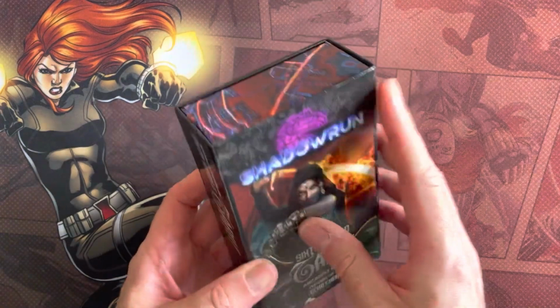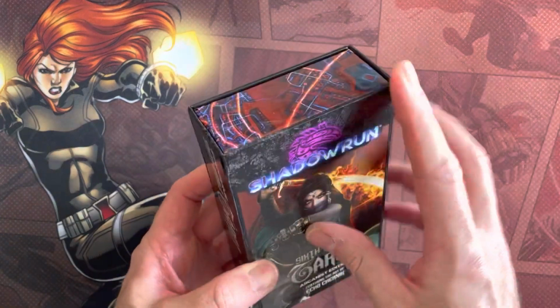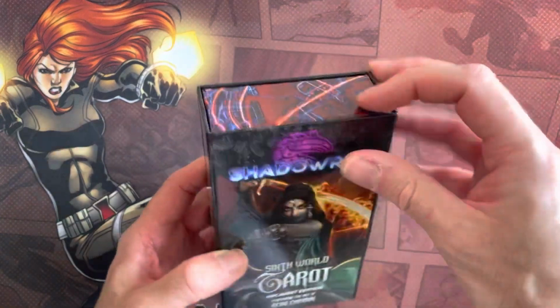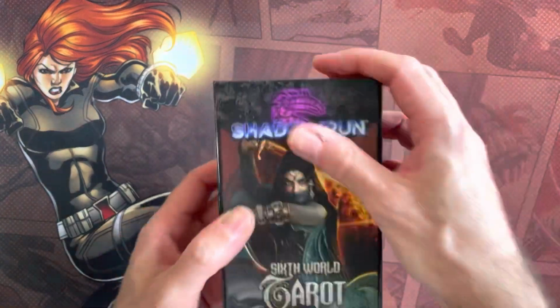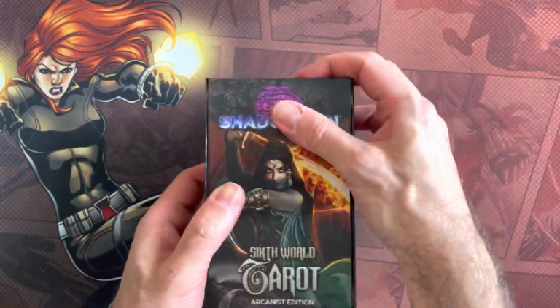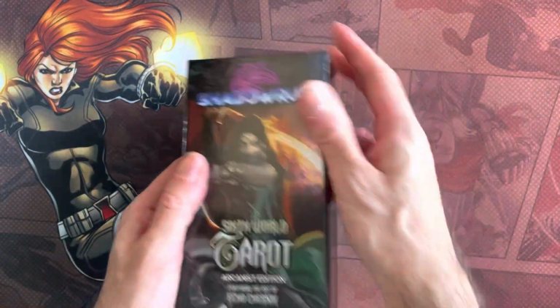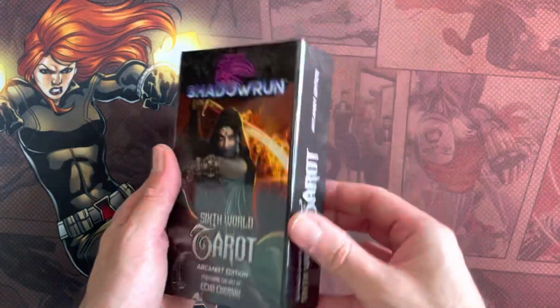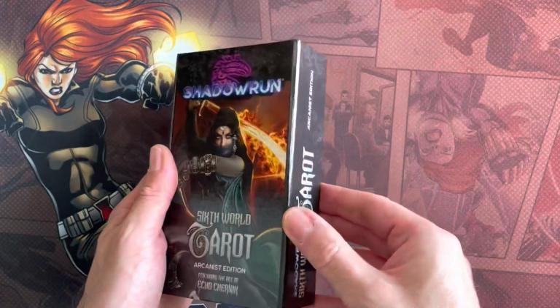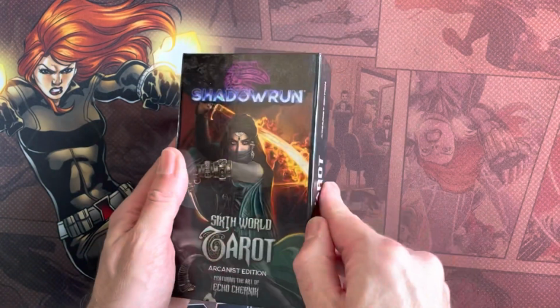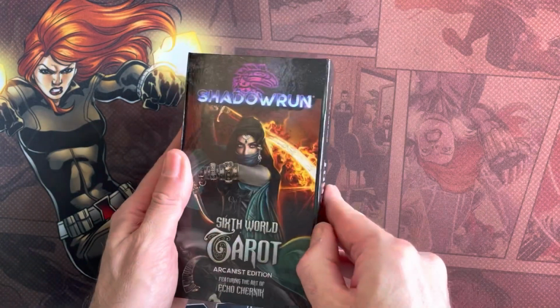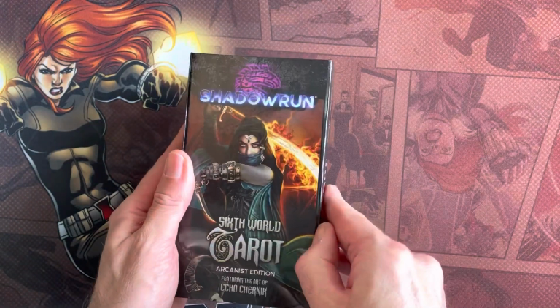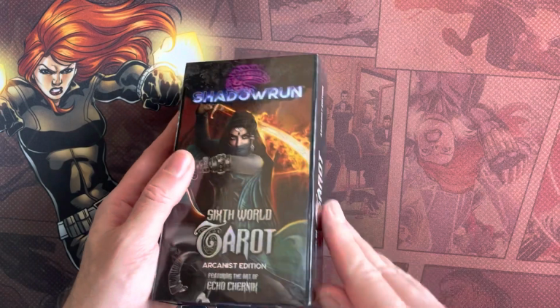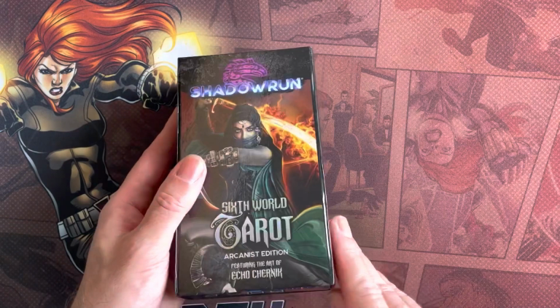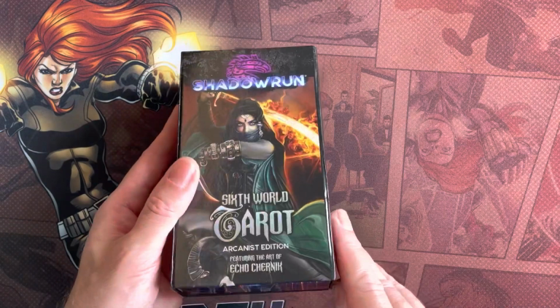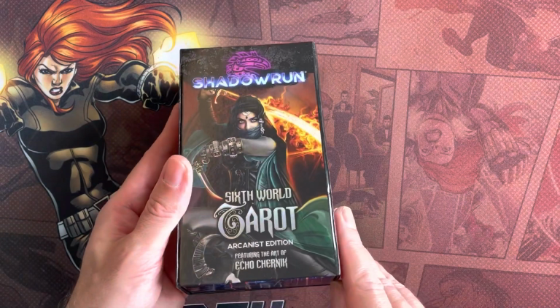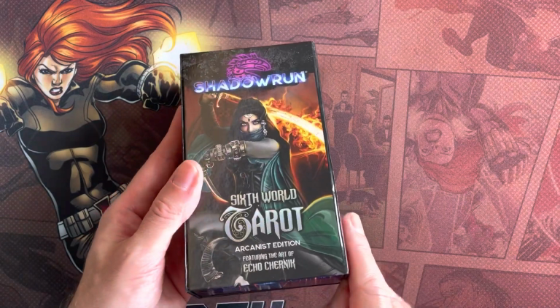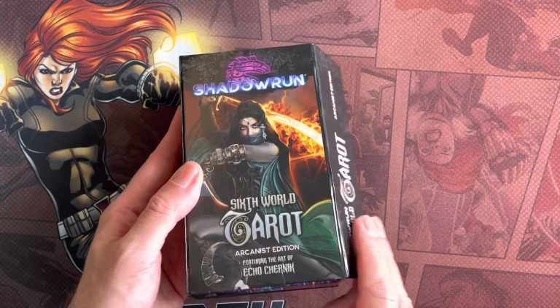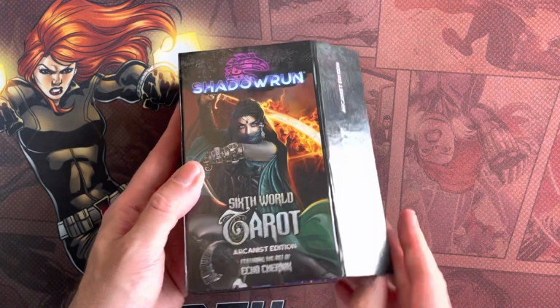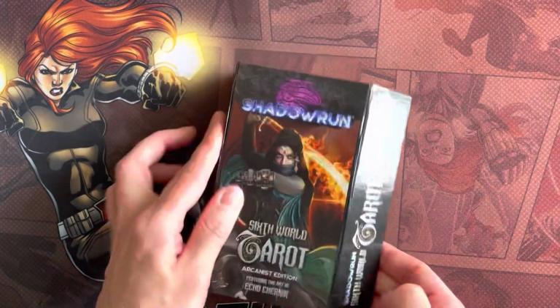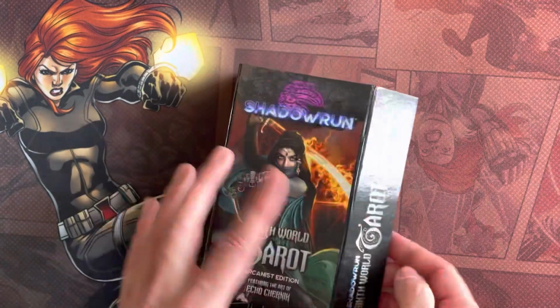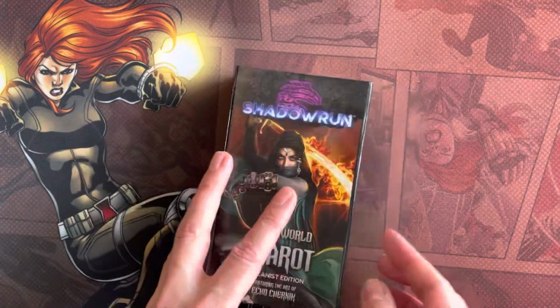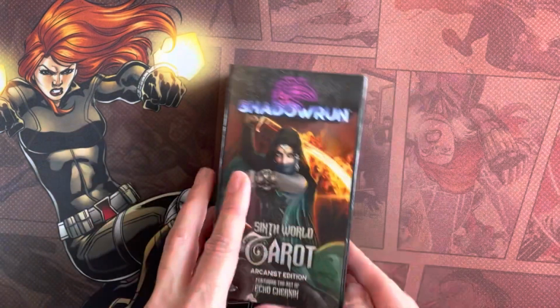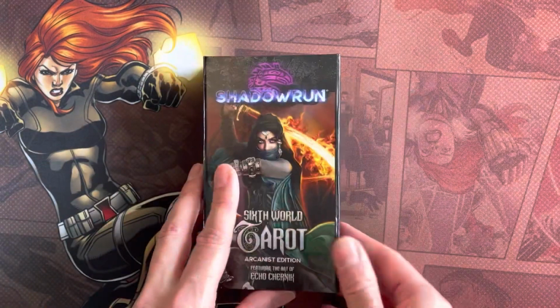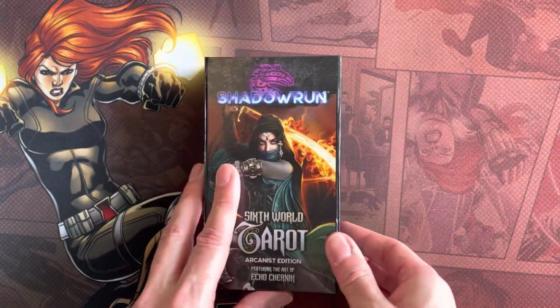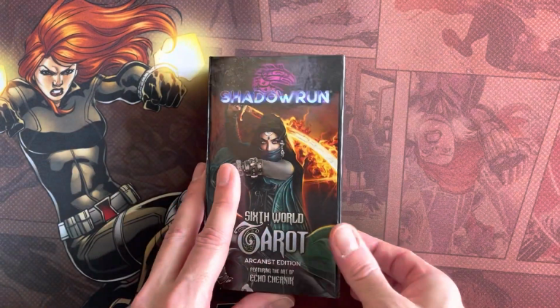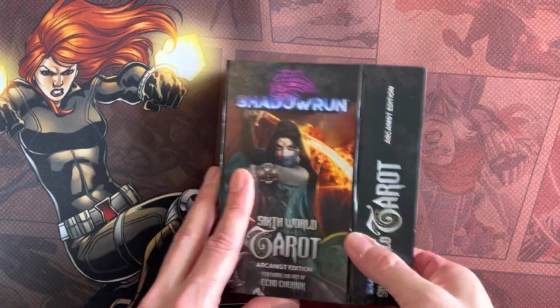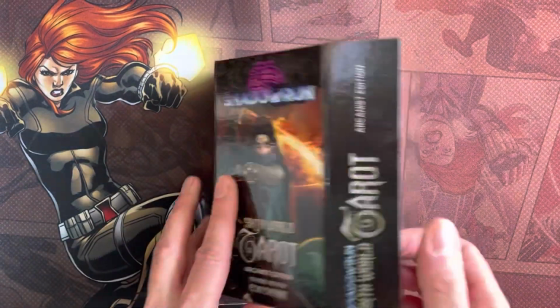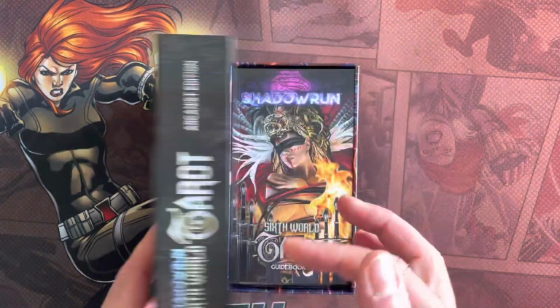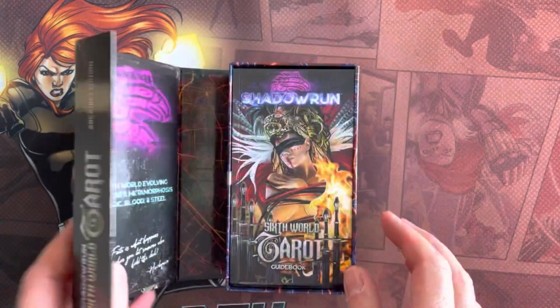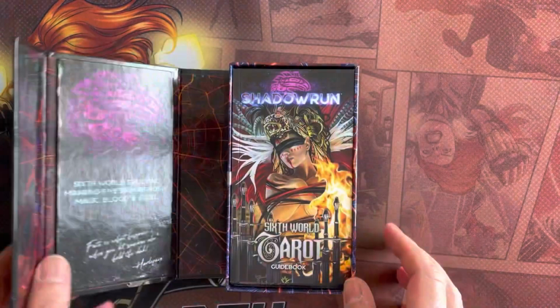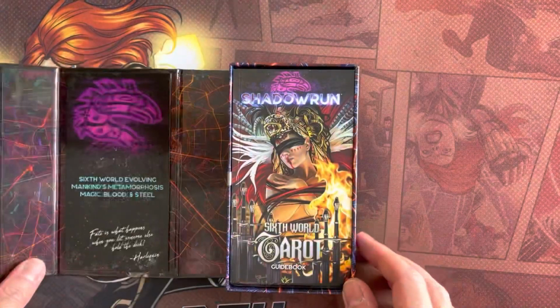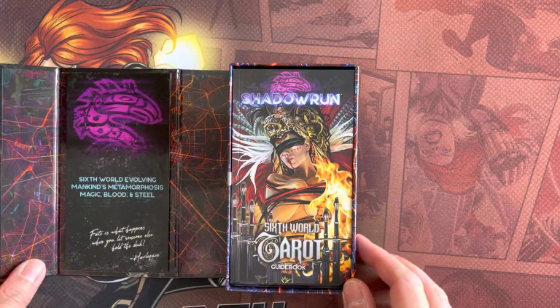Let's see how we get into this. It's got a magnetic catch on the side, which is cute.